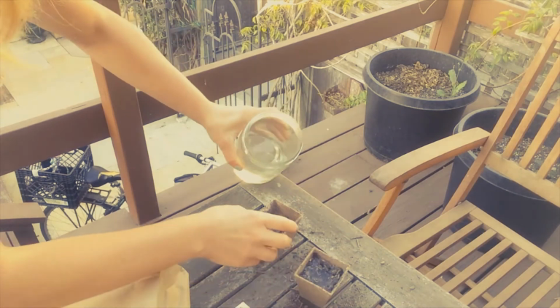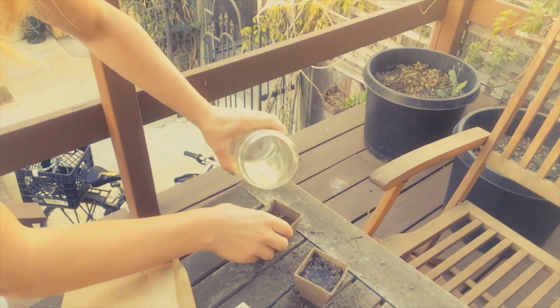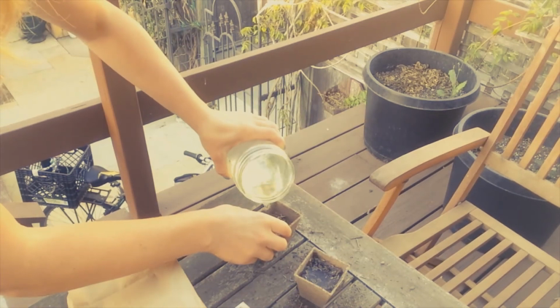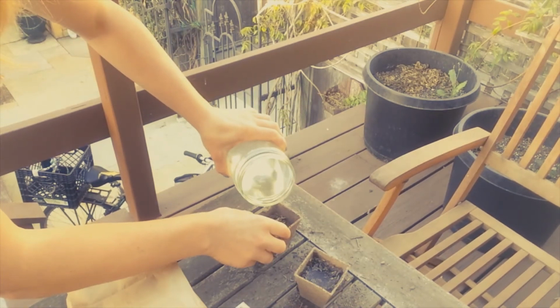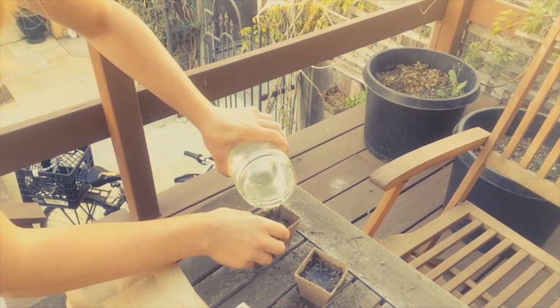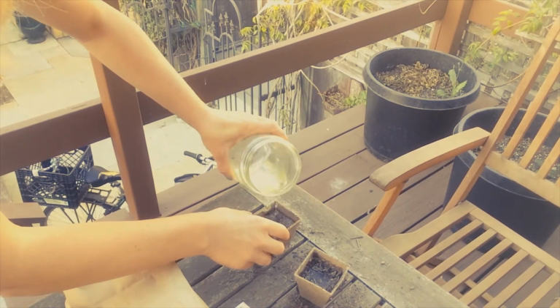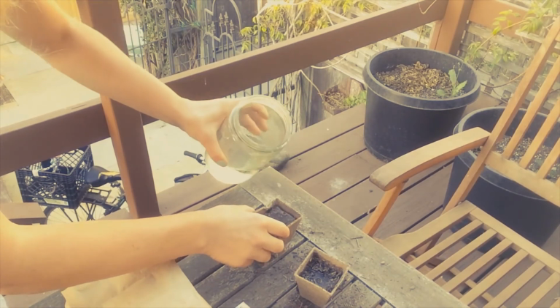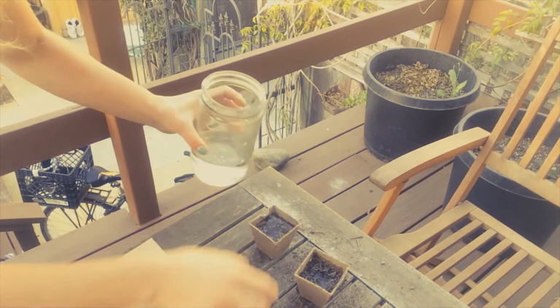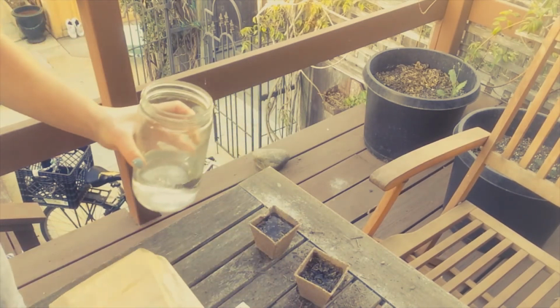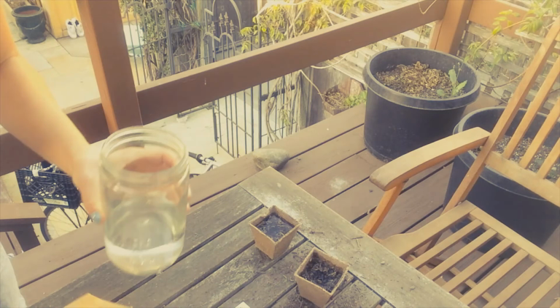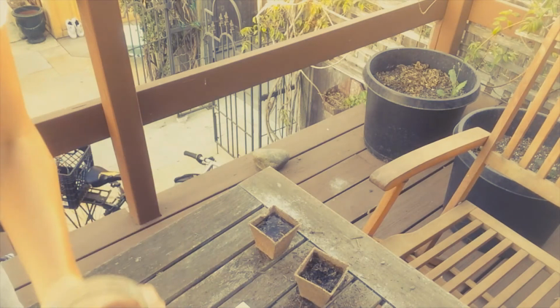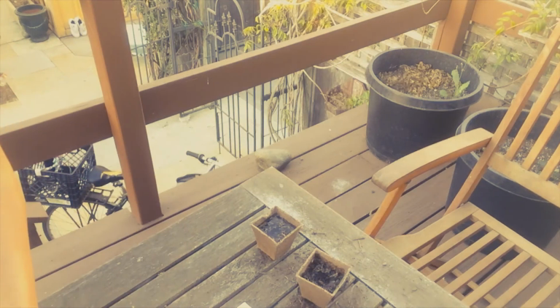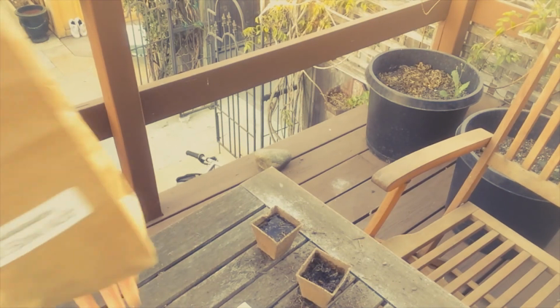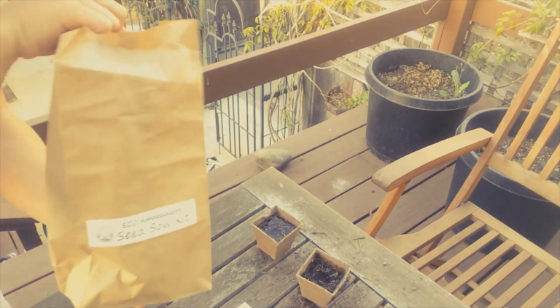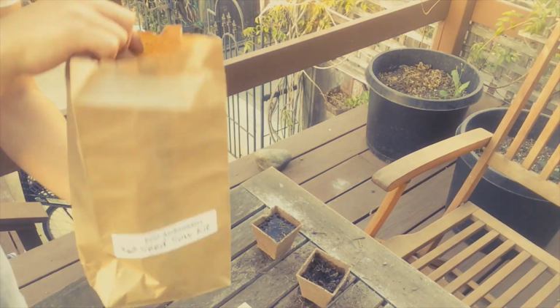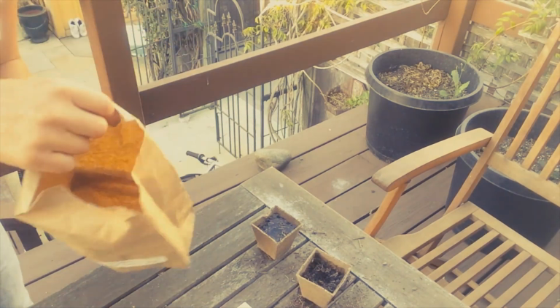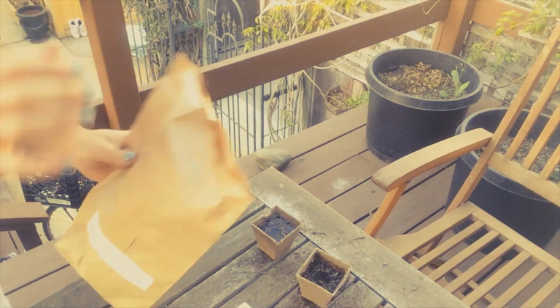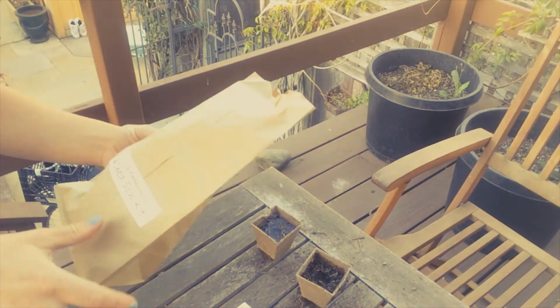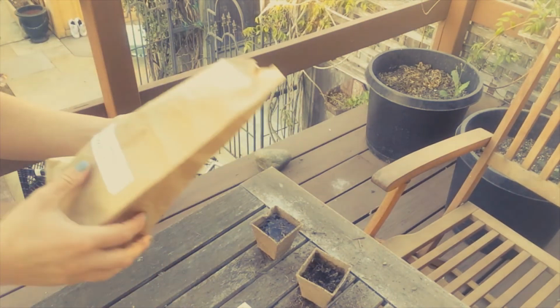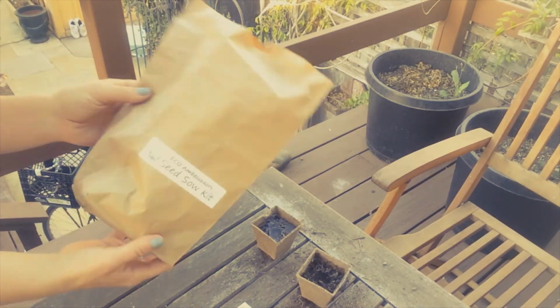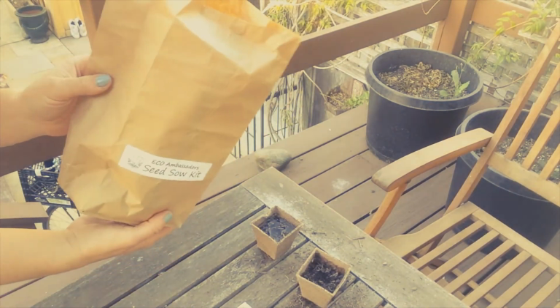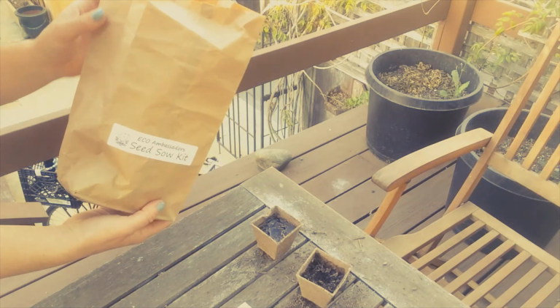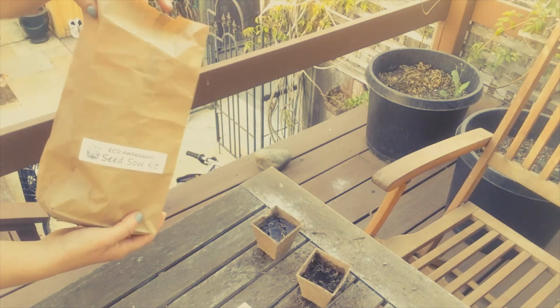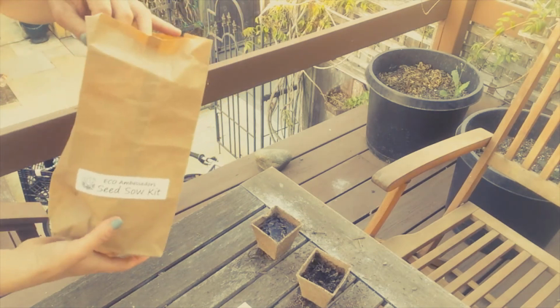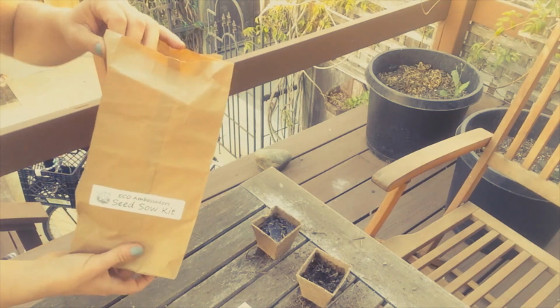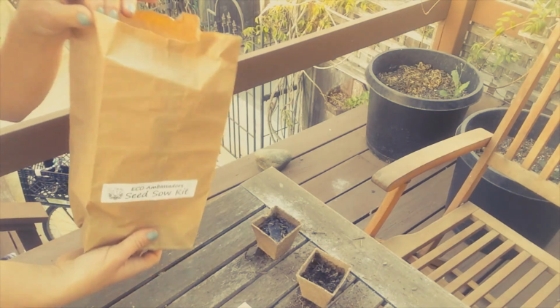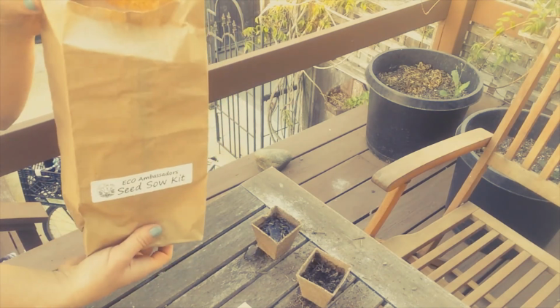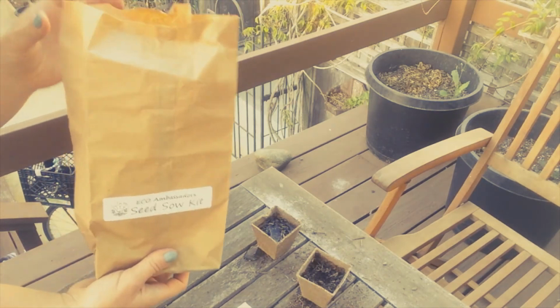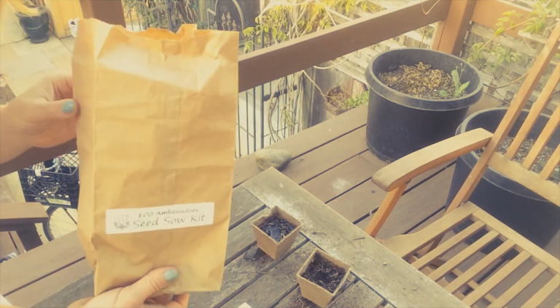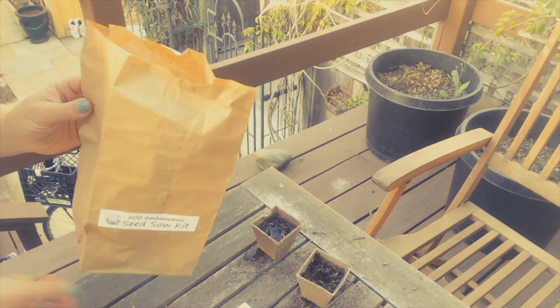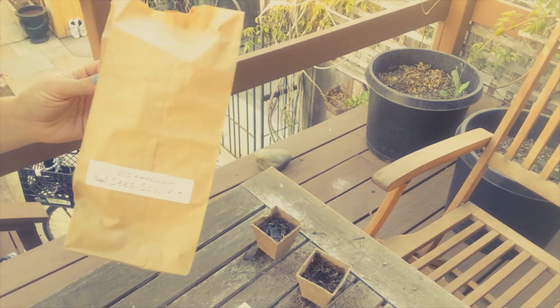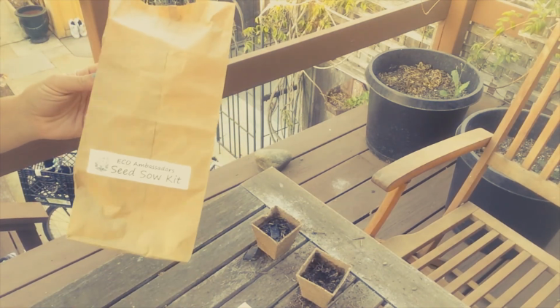There might have been too much water there. So we hope you enjoy your seeds at home. Let me know how you see them start growing and hopefully you'll have some California poppies to enjoy. Talk to you soon, we'll see you soon.